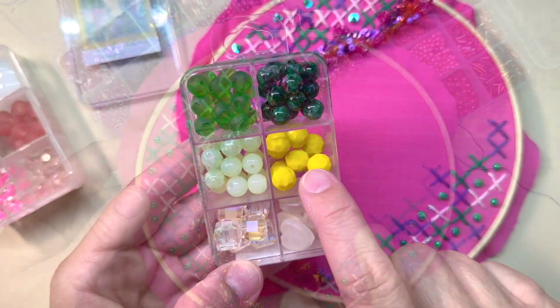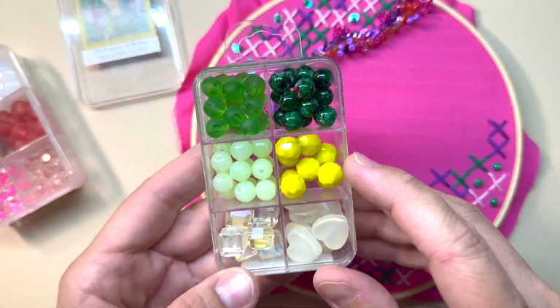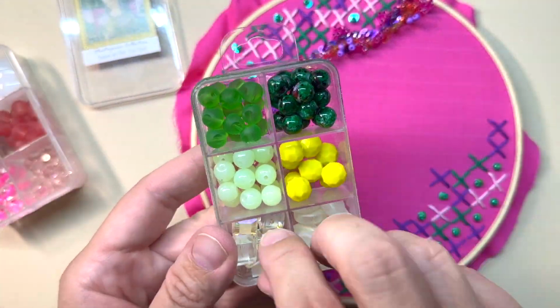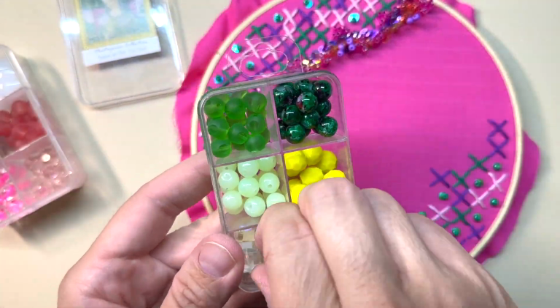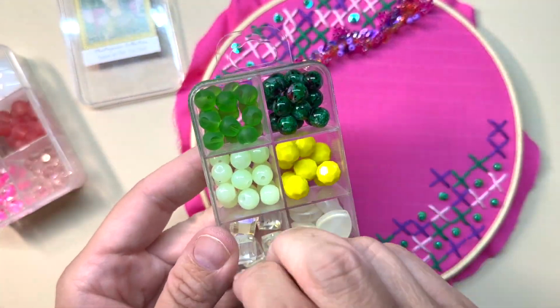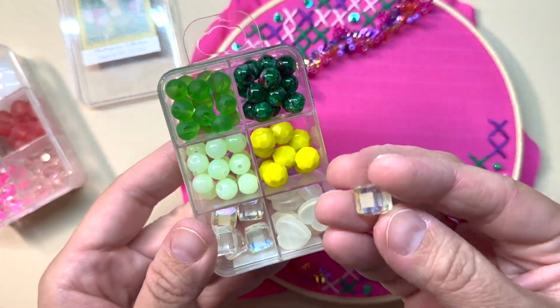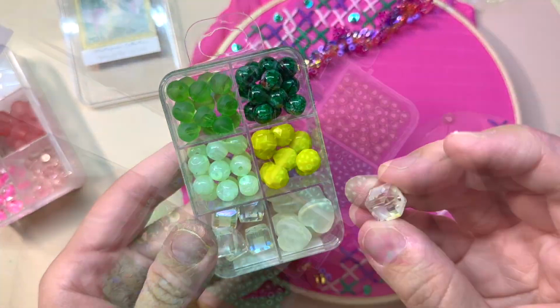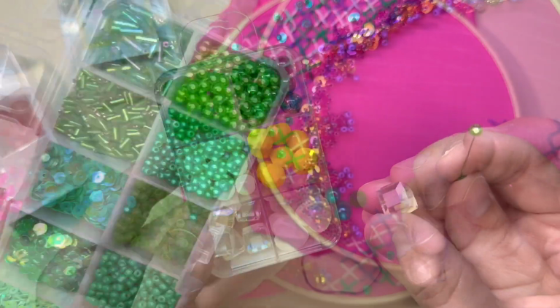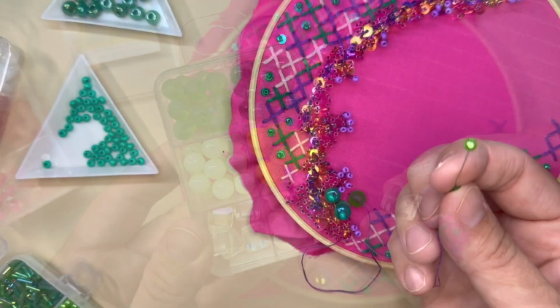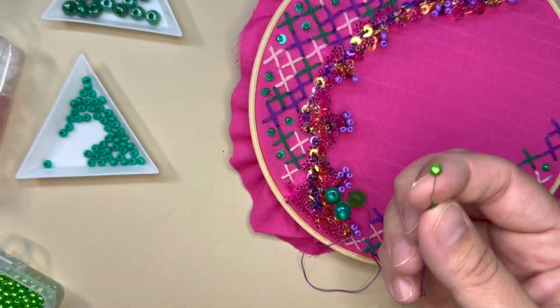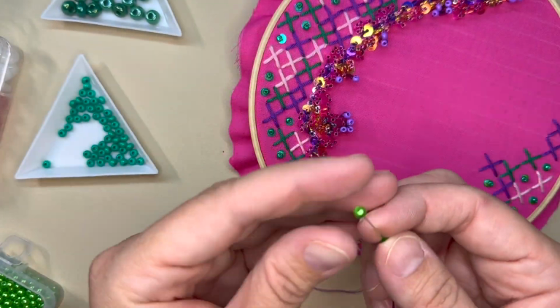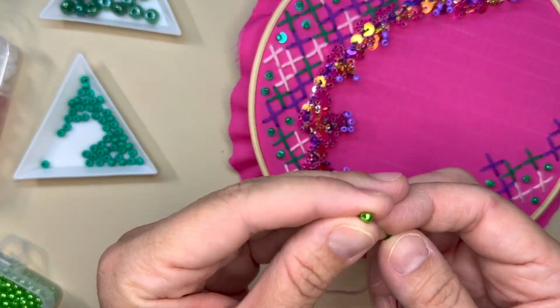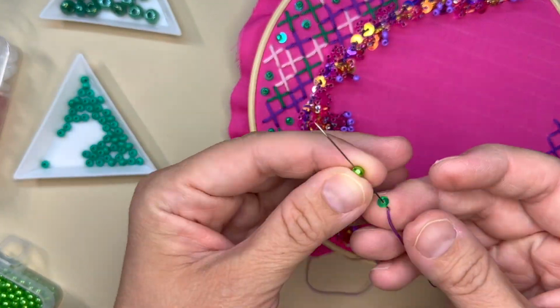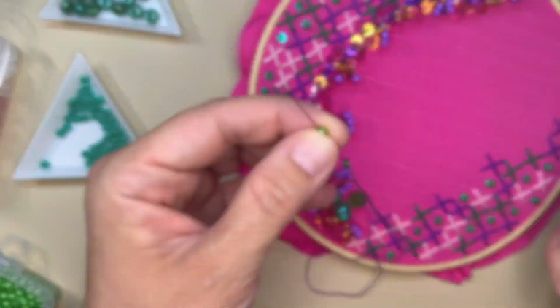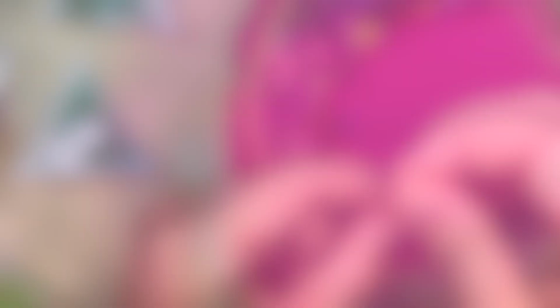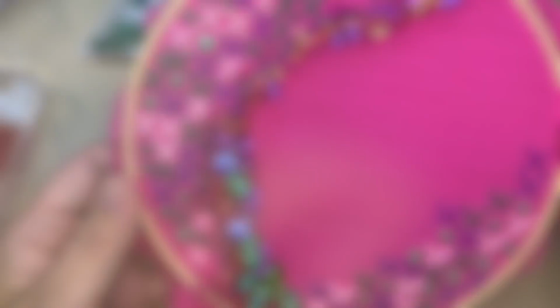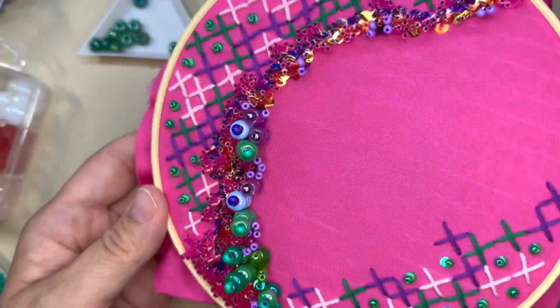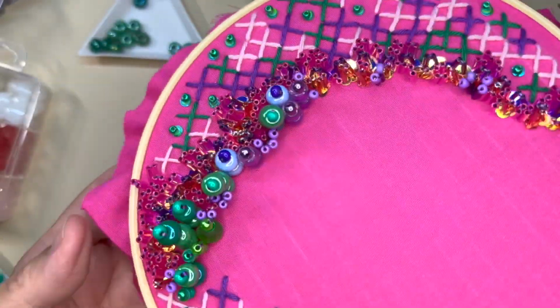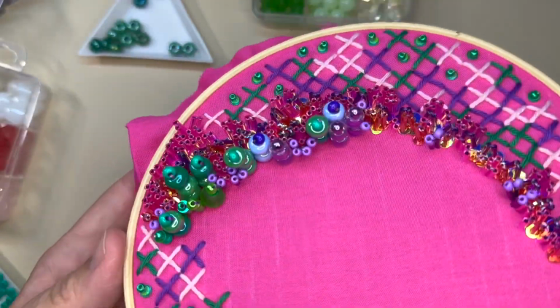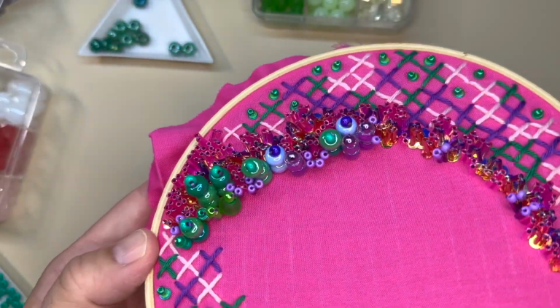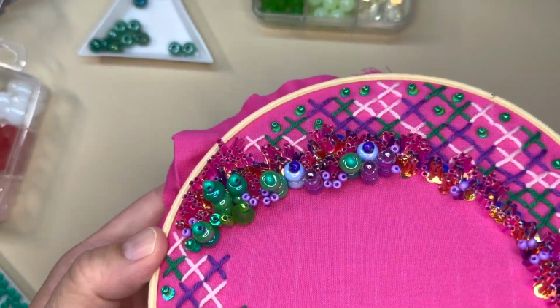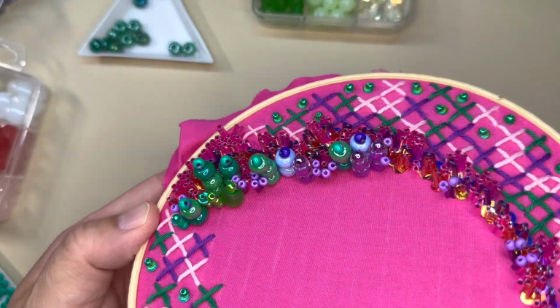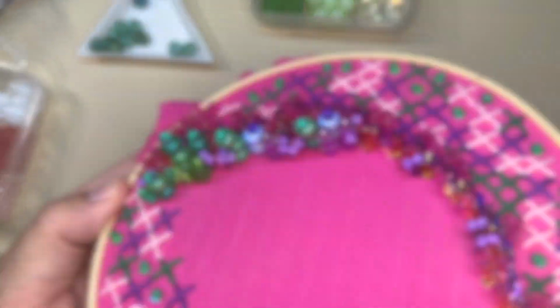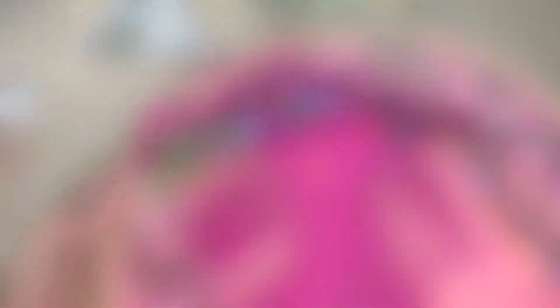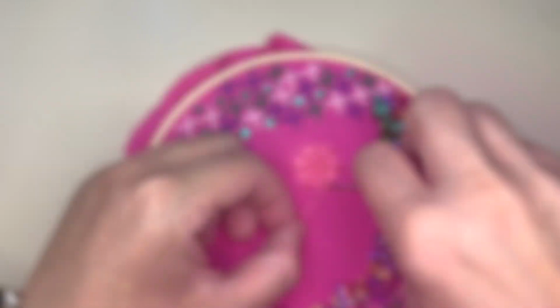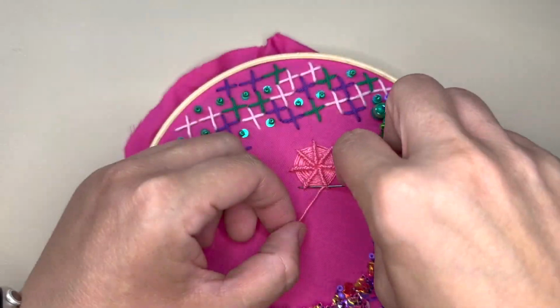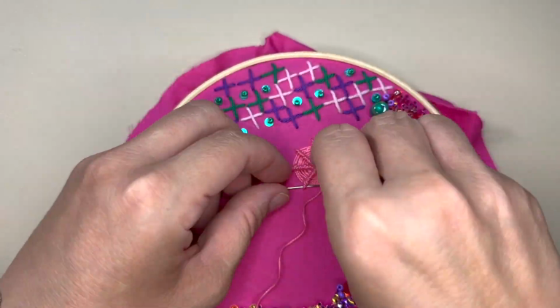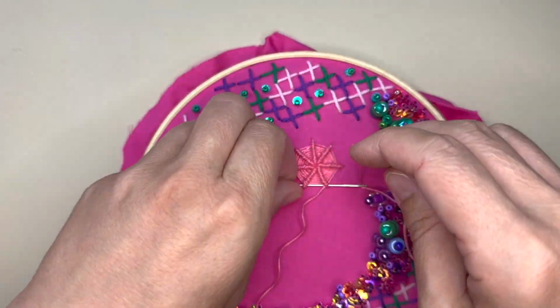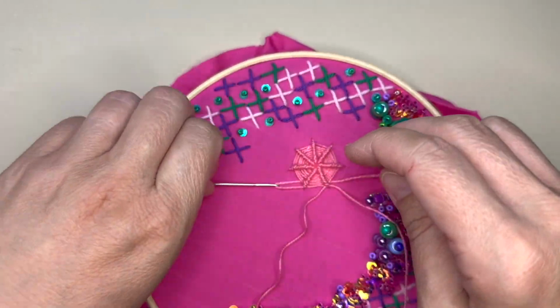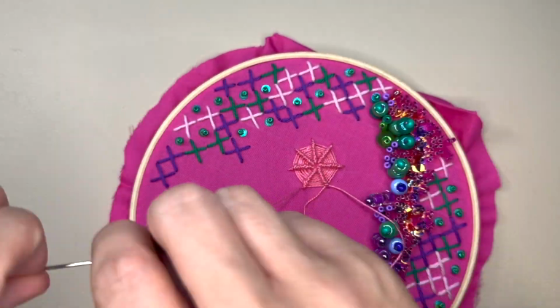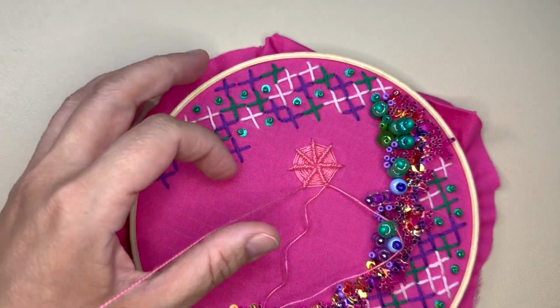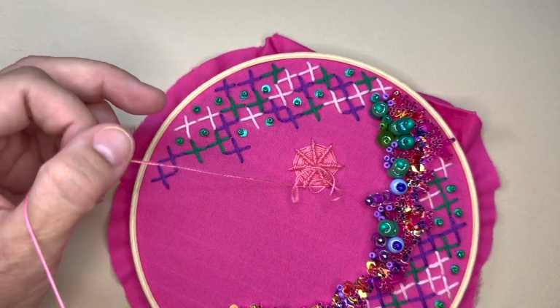We'll go through several beading techniques that you can use on fabric, and I'll show you how to get creative with the beads that you use in your work.